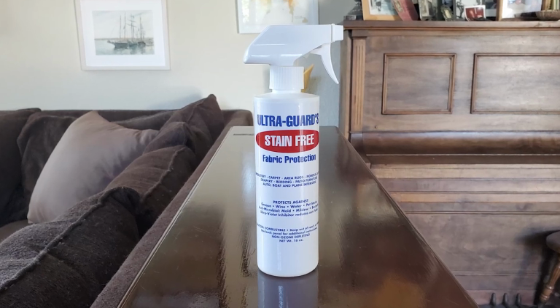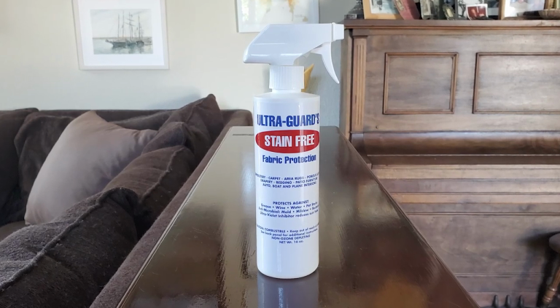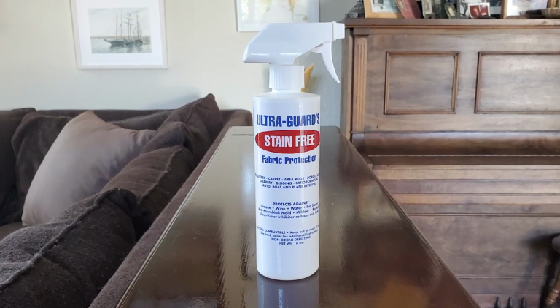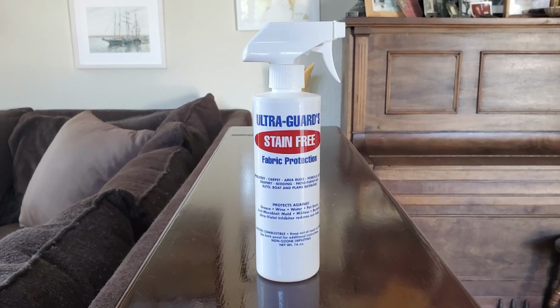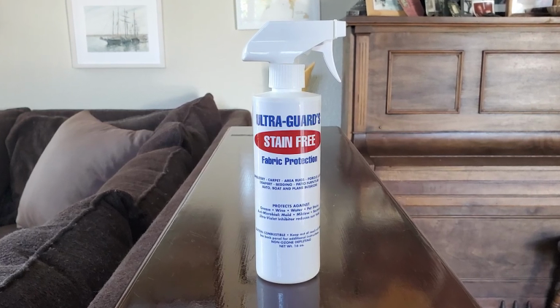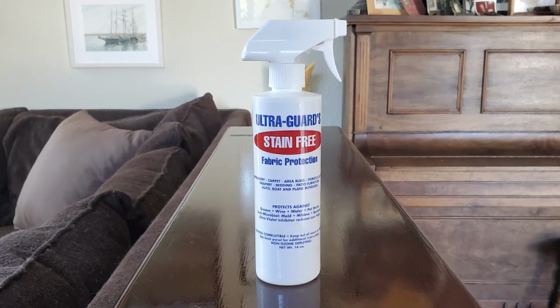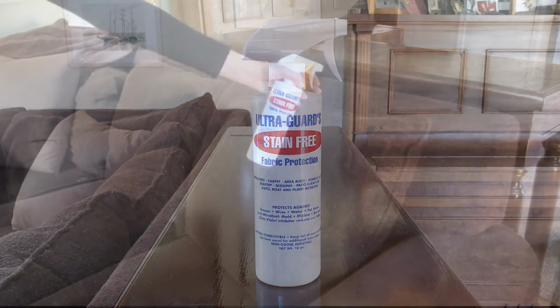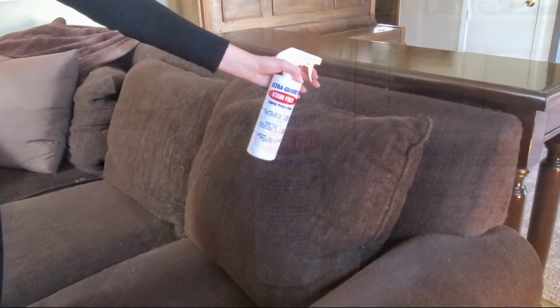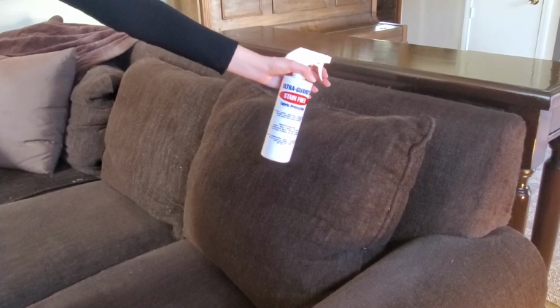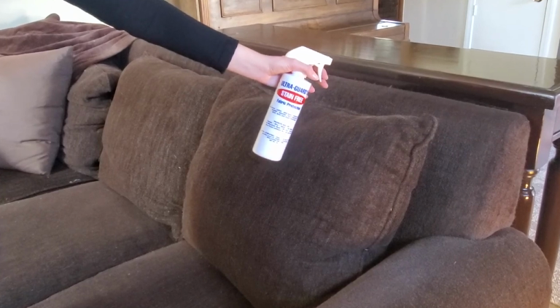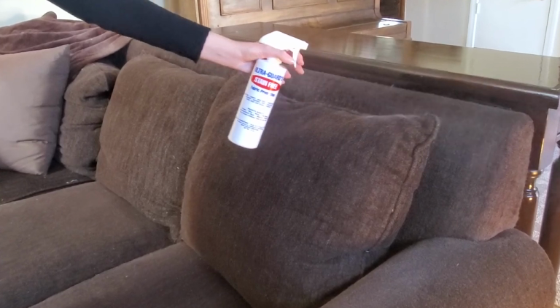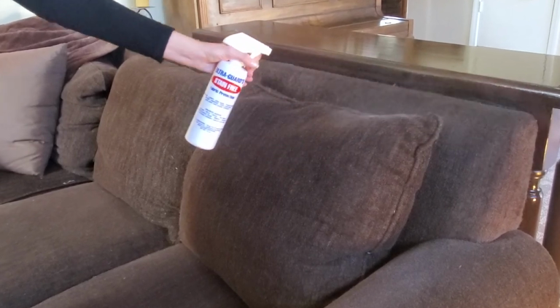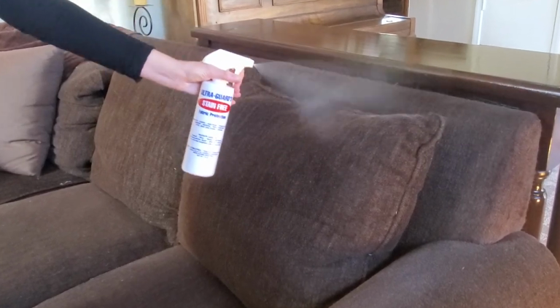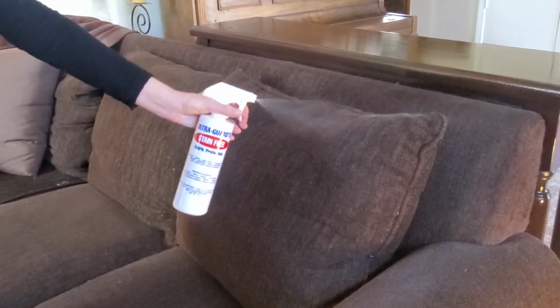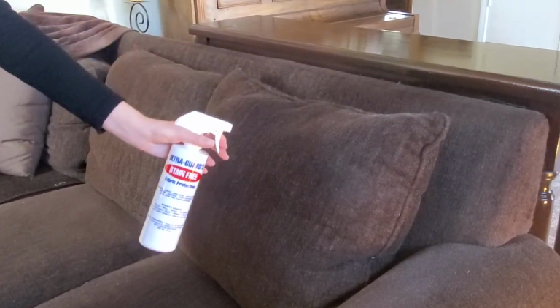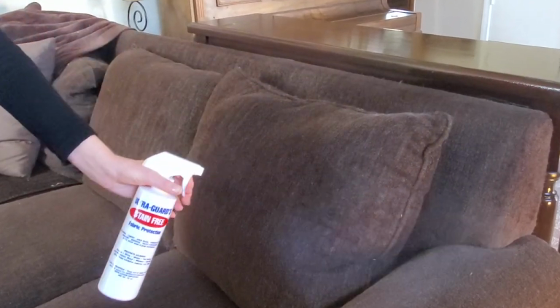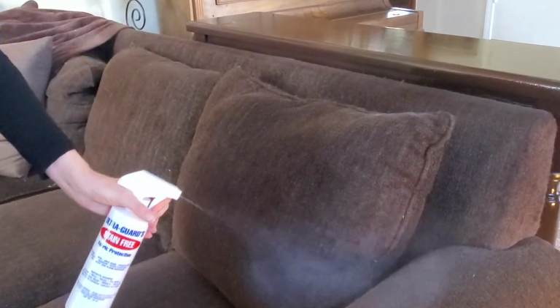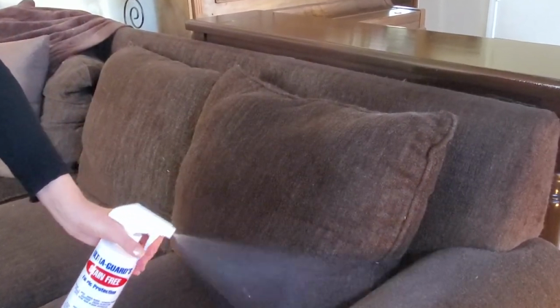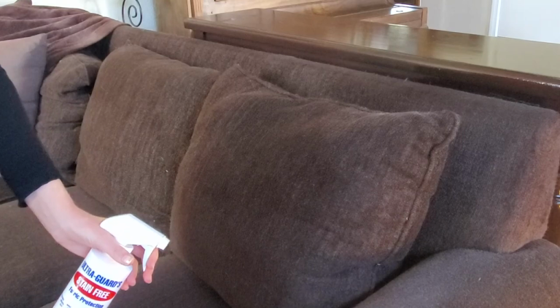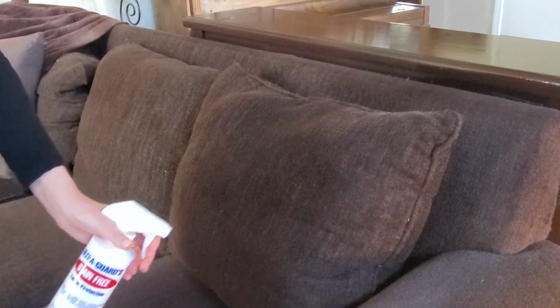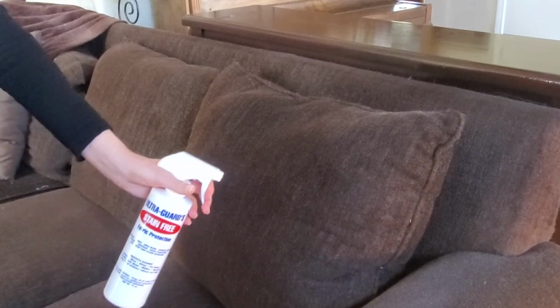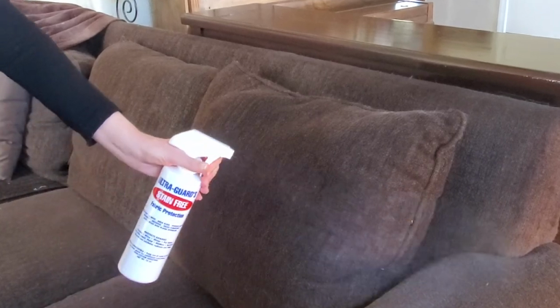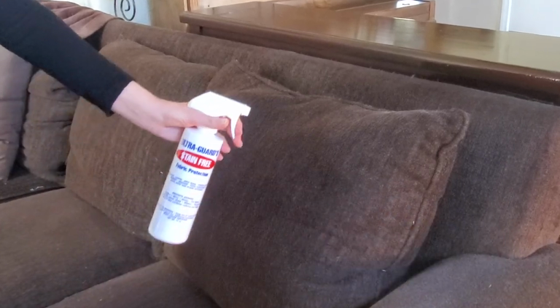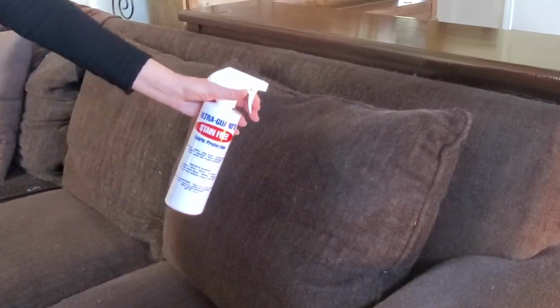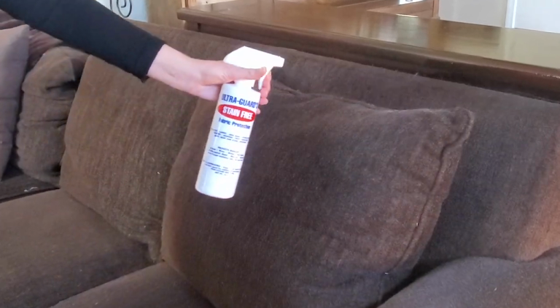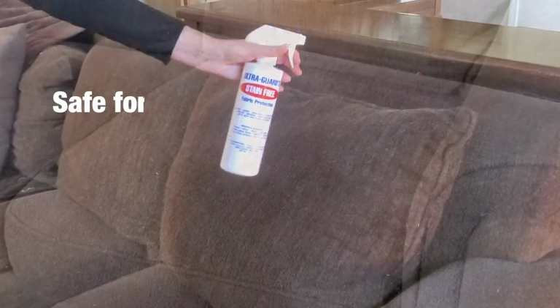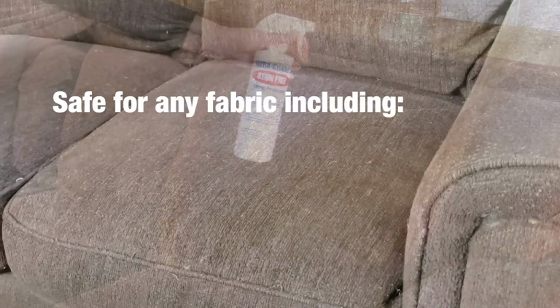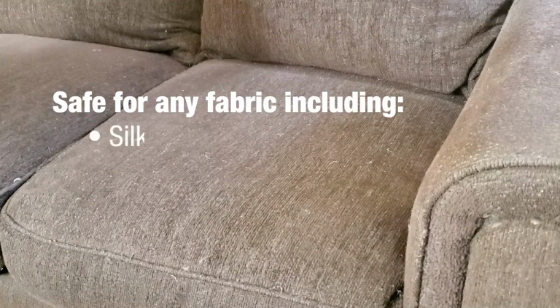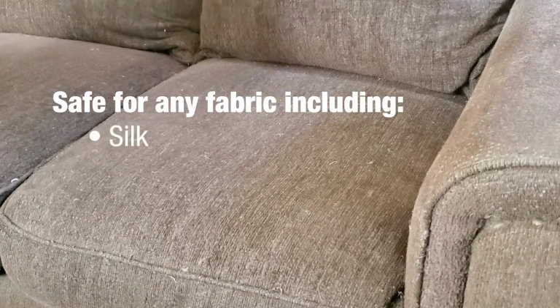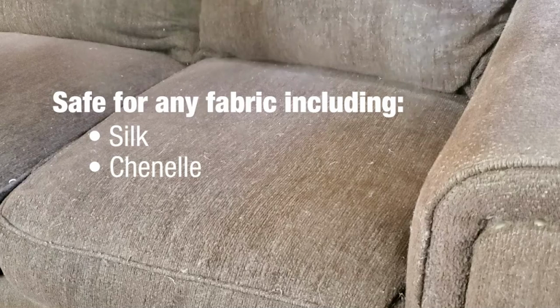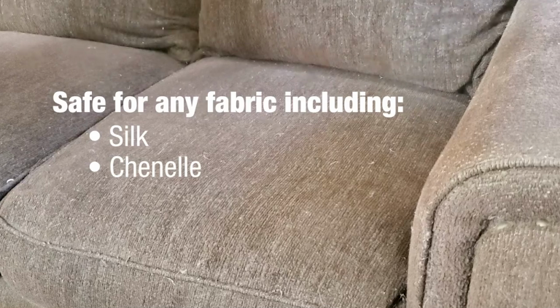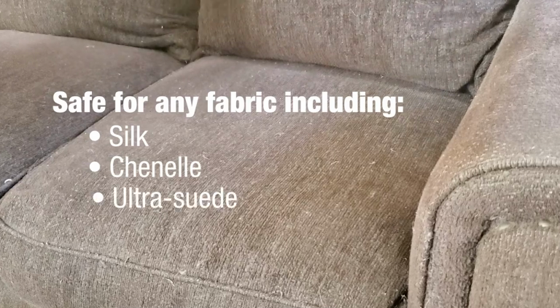Applying stain-free yourself is really easy. If you can spray Windex on a pane of glass, then you can spray stain-free on your fabric or carpet. Stain-free is safe to use on any fabric, including silk, chenille, or ultra suede.